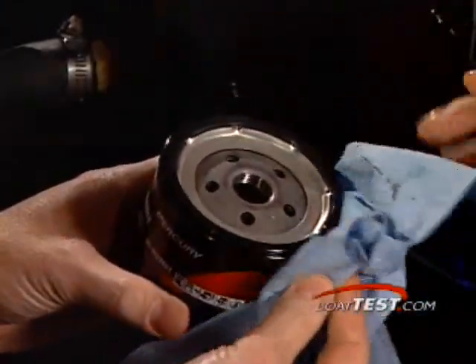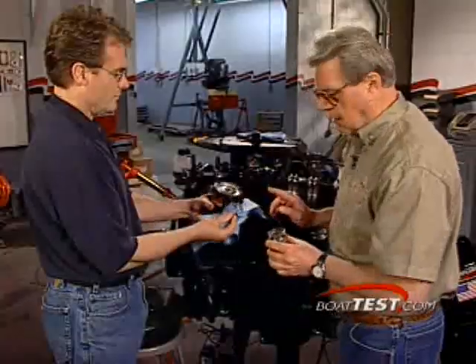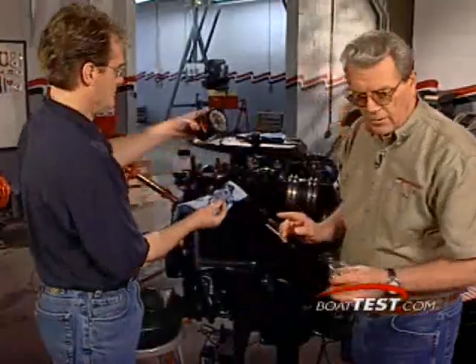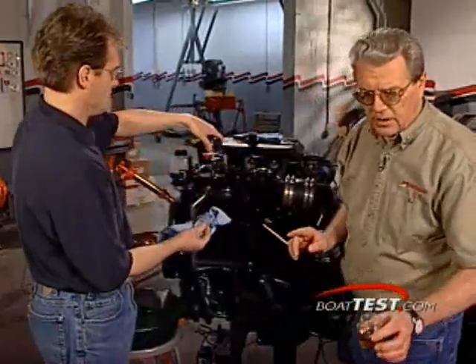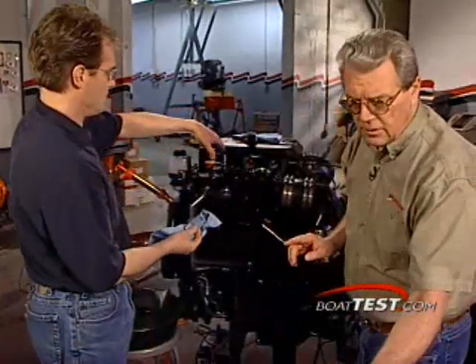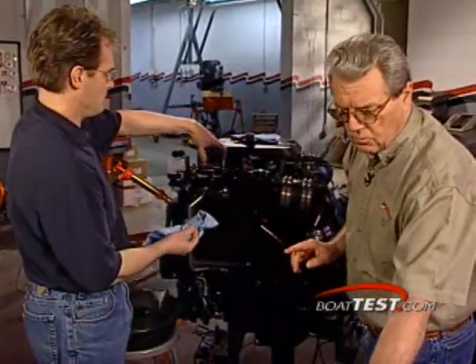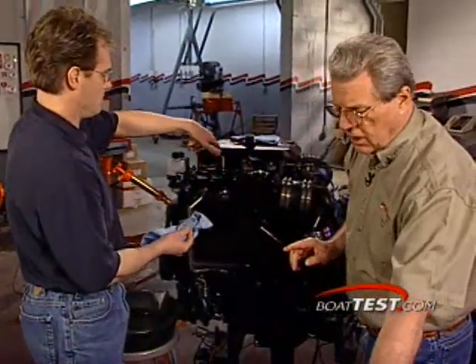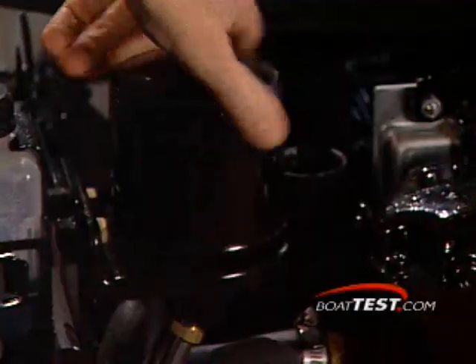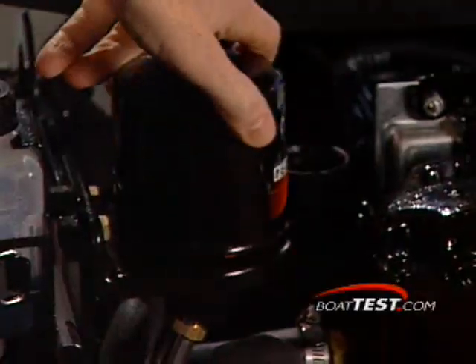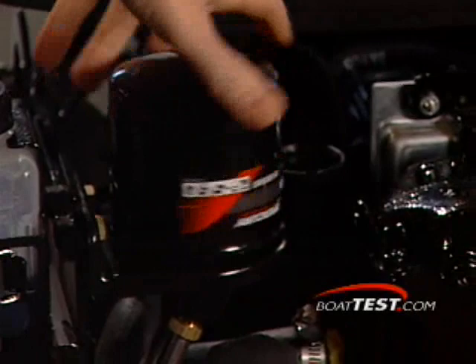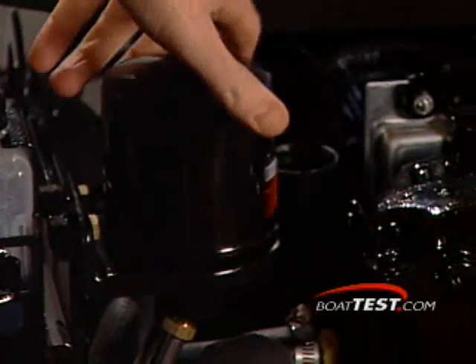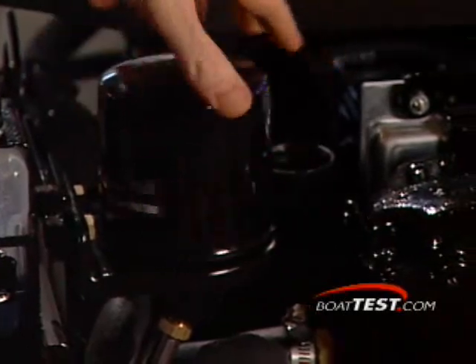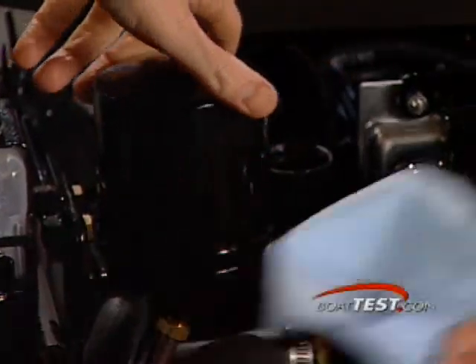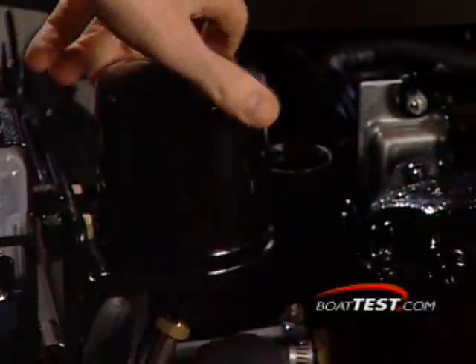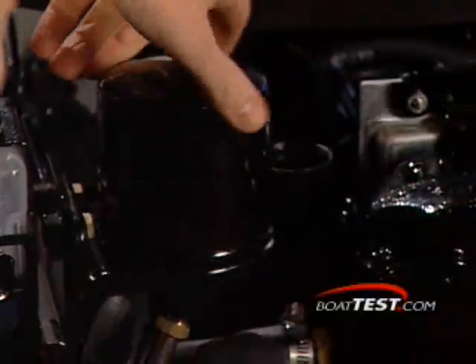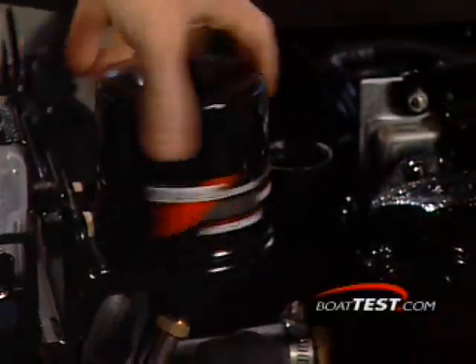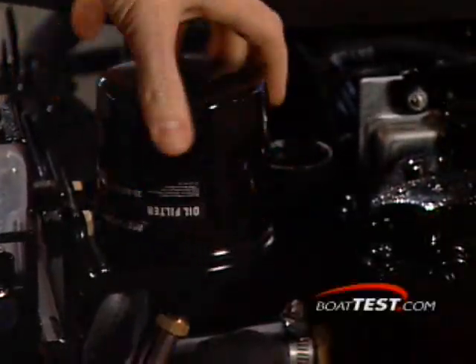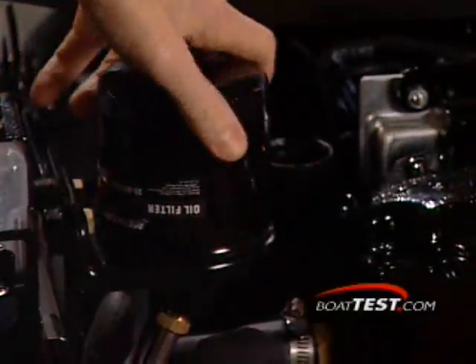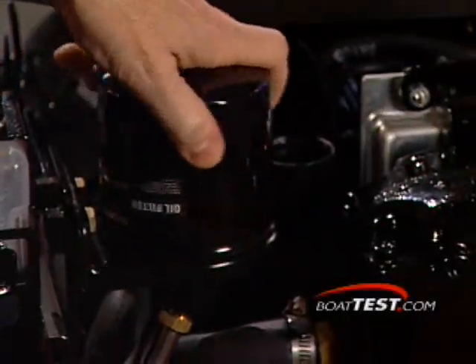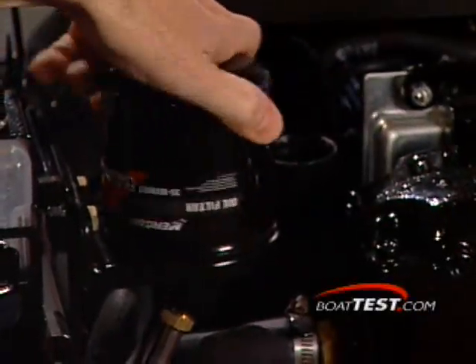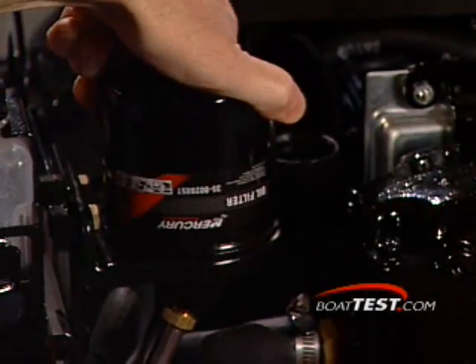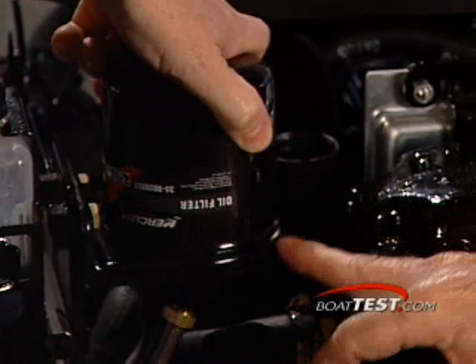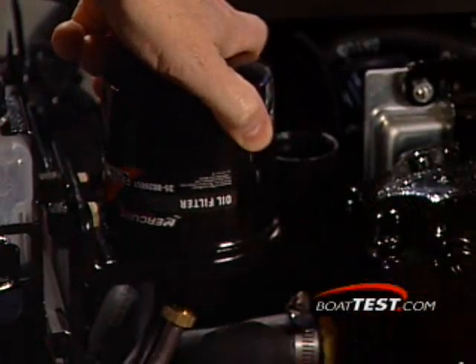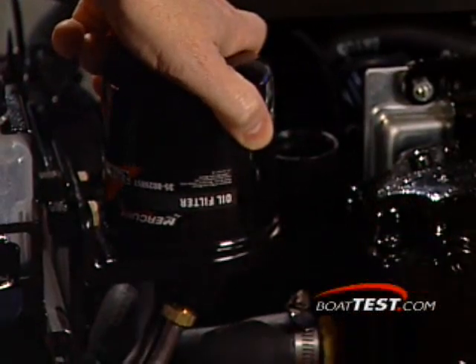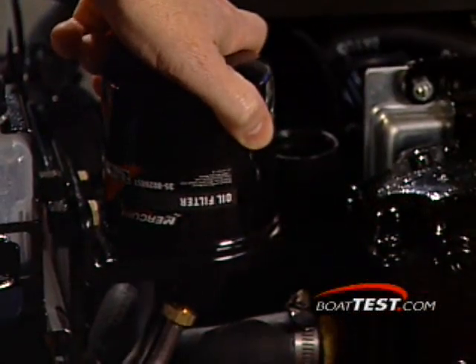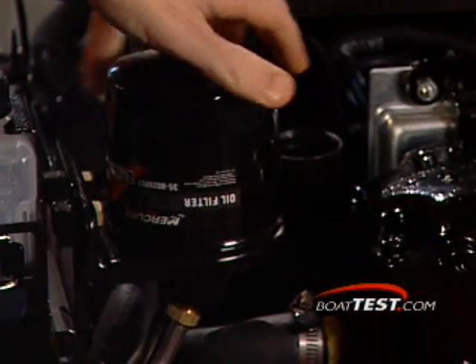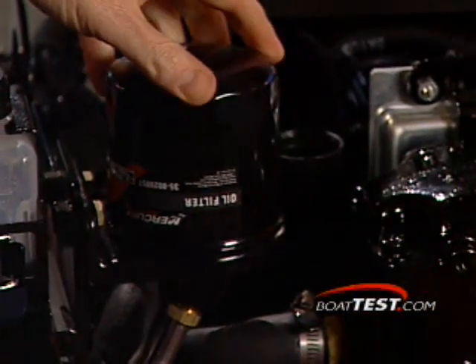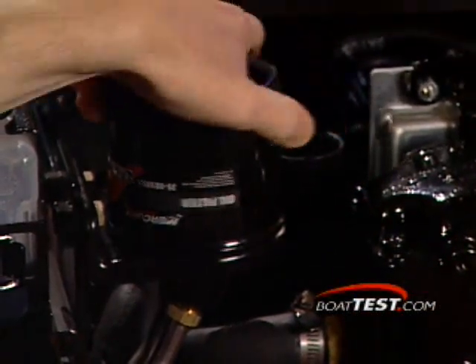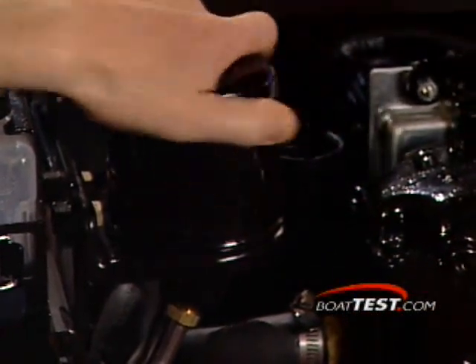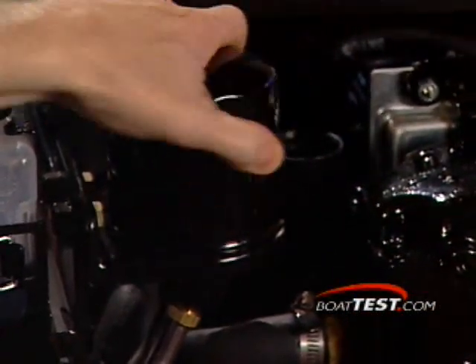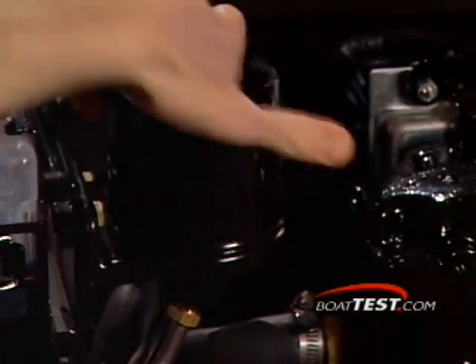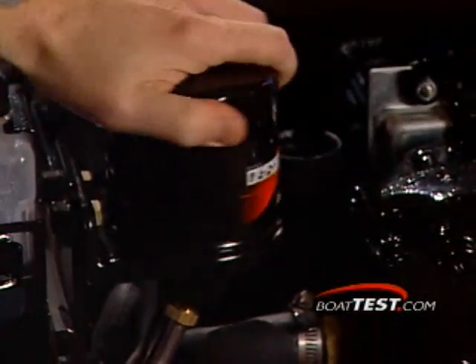What does oiling the seal do? Well, the next time you want to change oil and filter, Mike, this will make it much easier to pull it off. And how tight are you supposed to make the filter? Once the seal comes in contact, three quarters of a turn tight. And that's it.